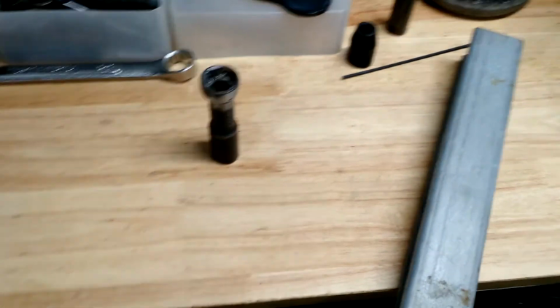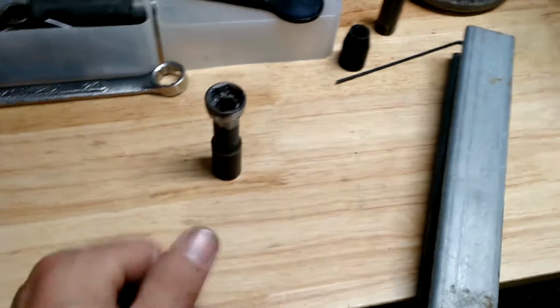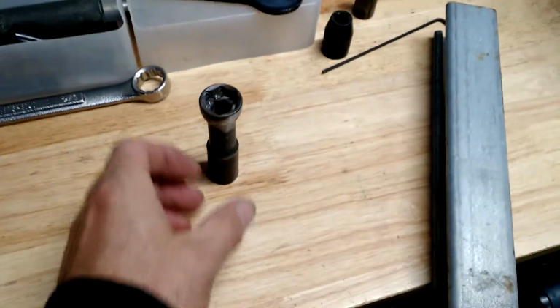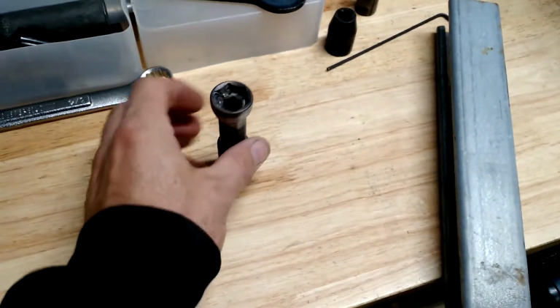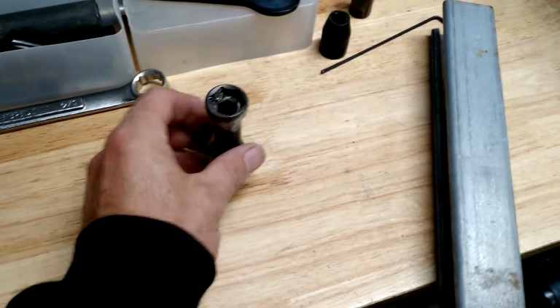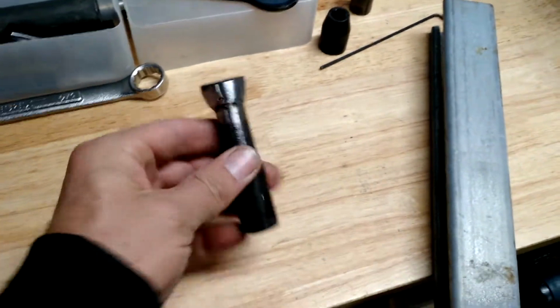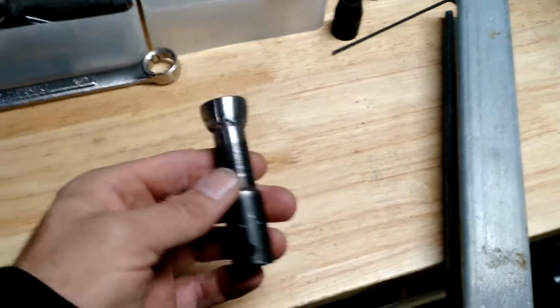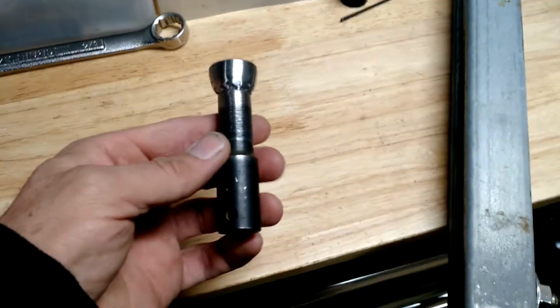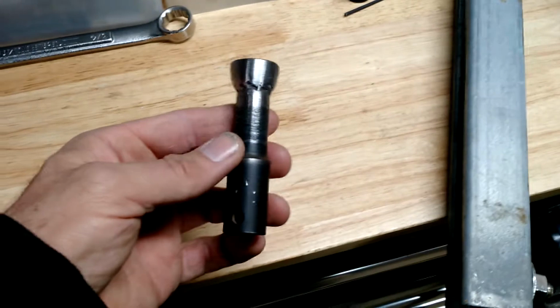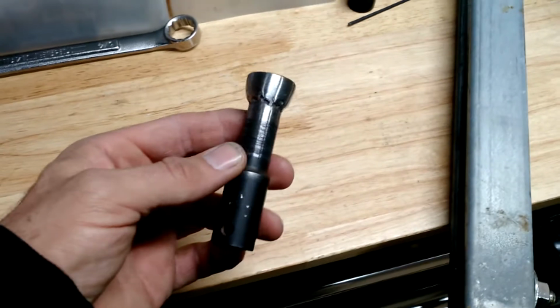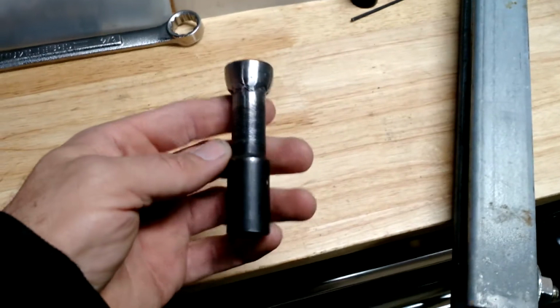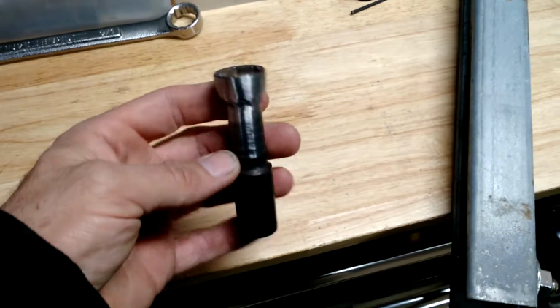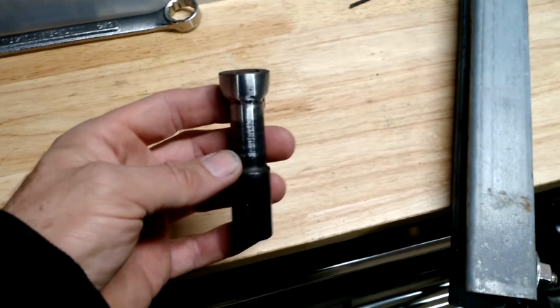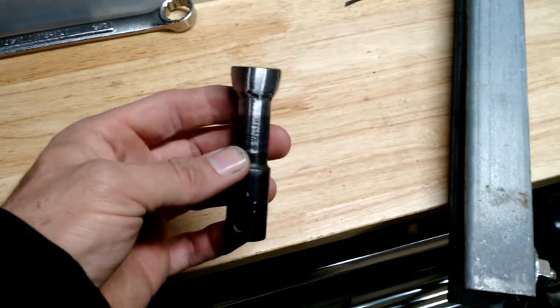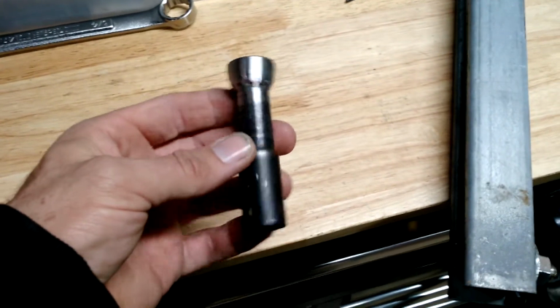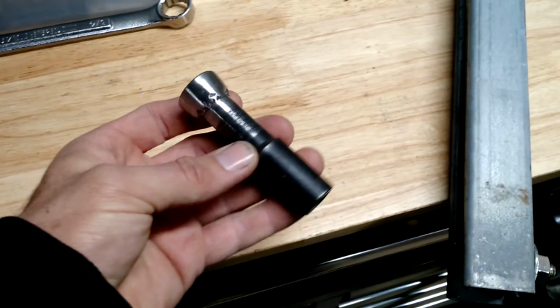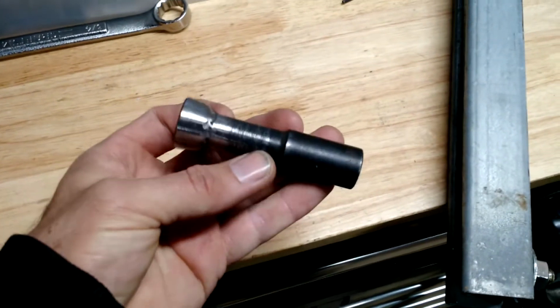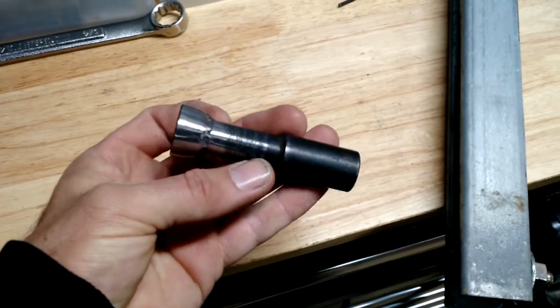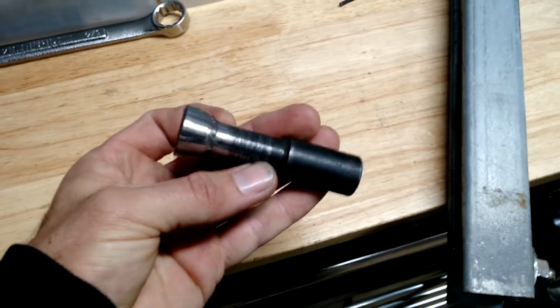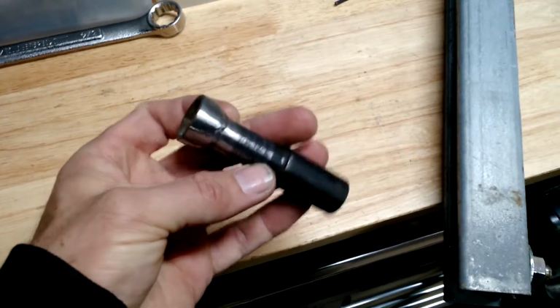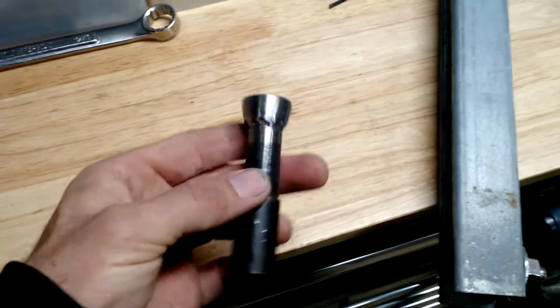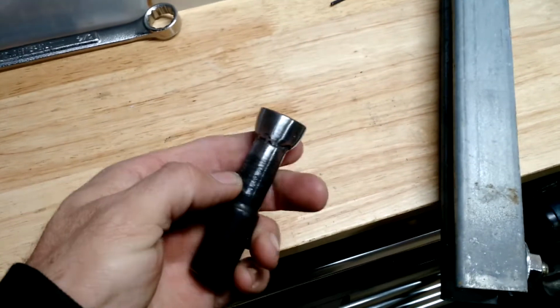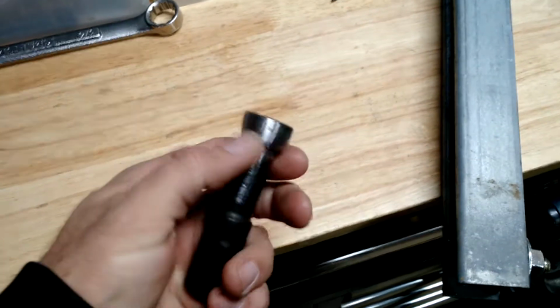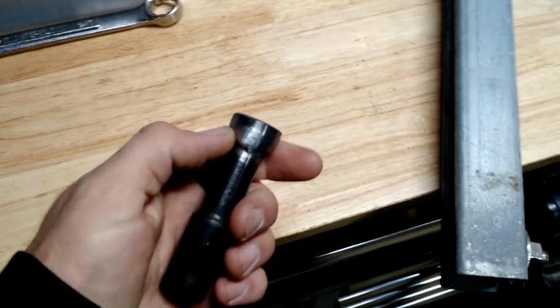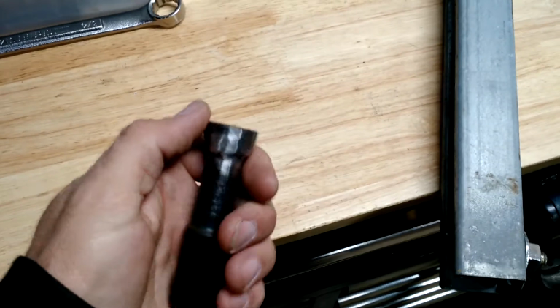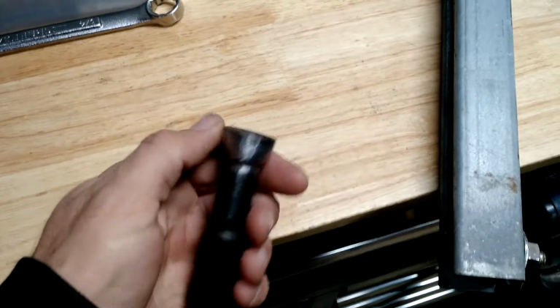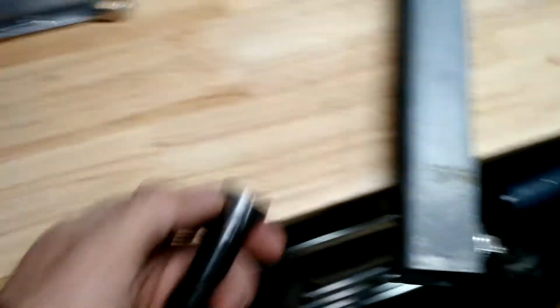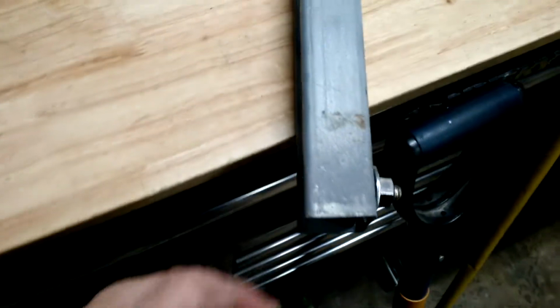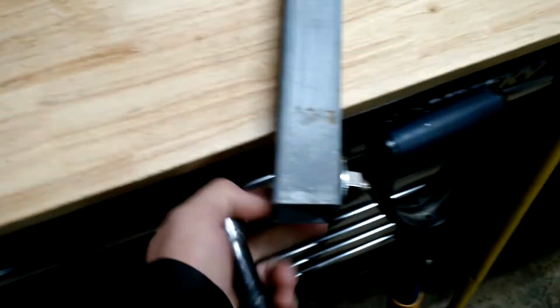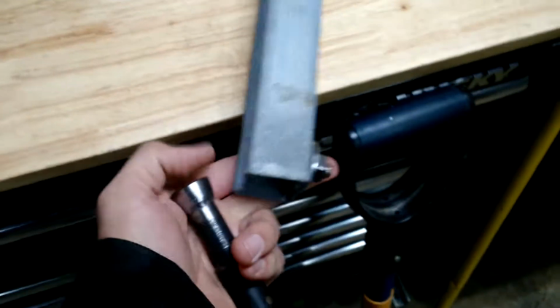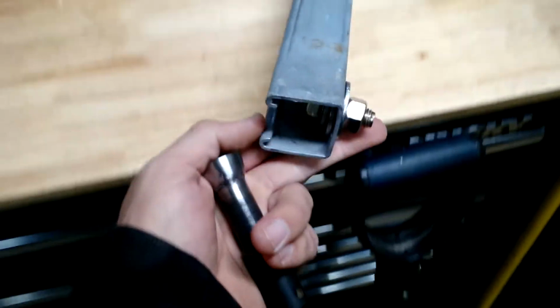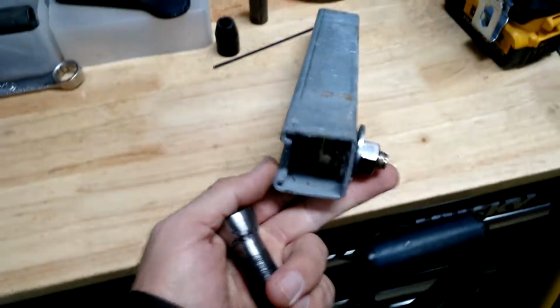Alright, on today's episode of TJ Builds Random Garbage, this is a socket I just made for working with Unistrut.